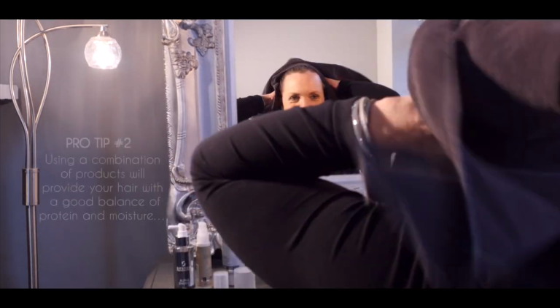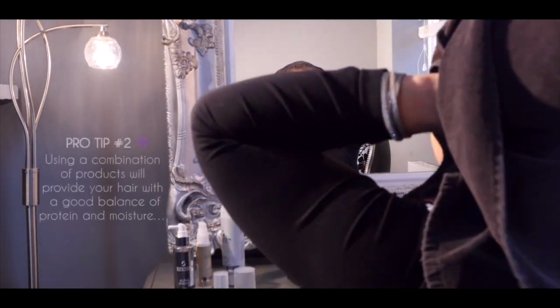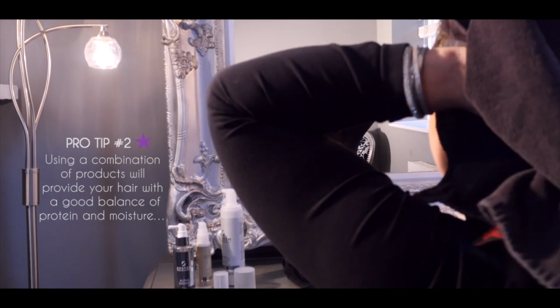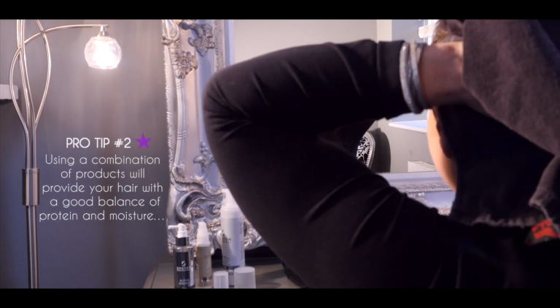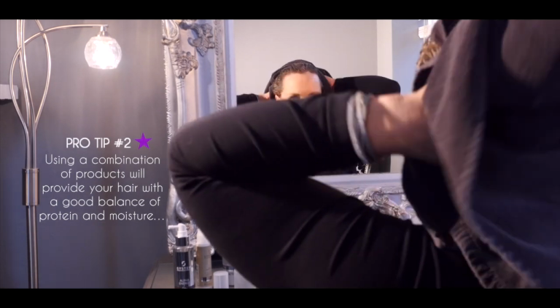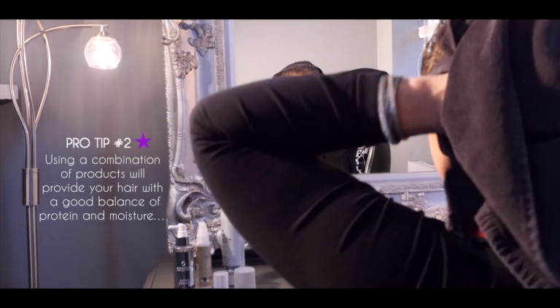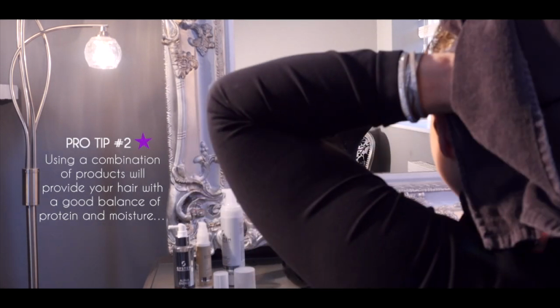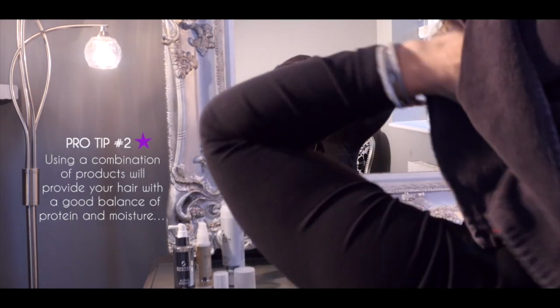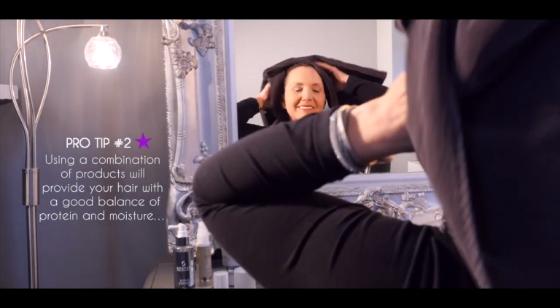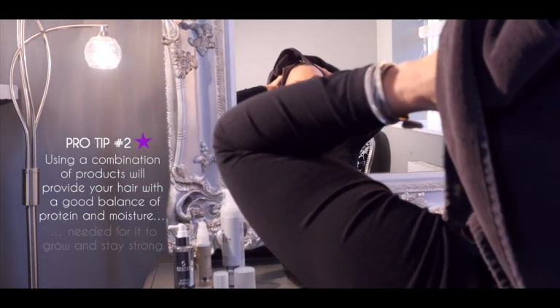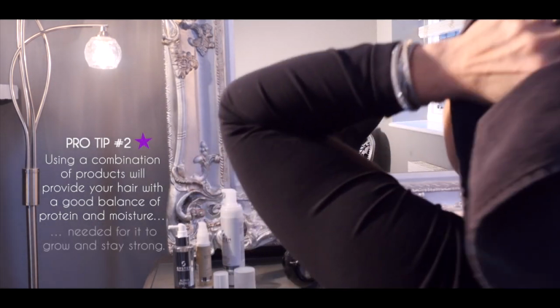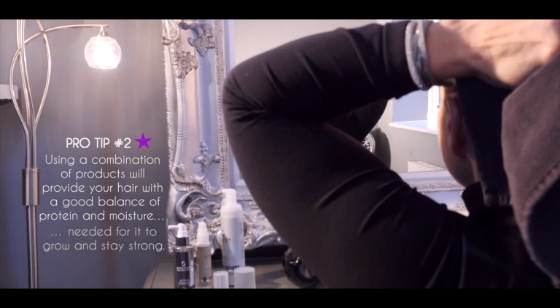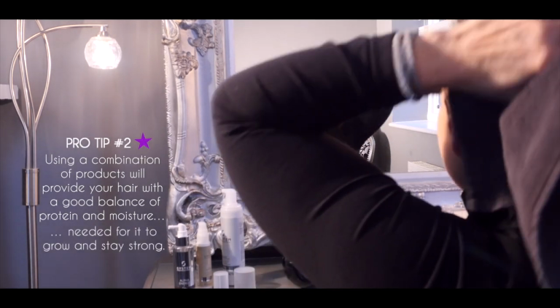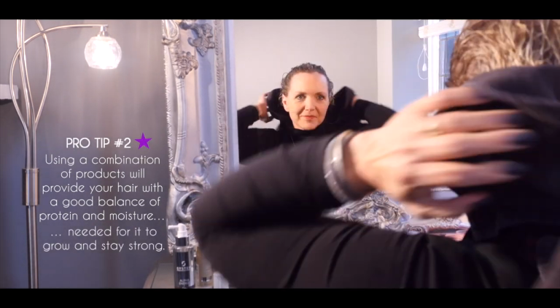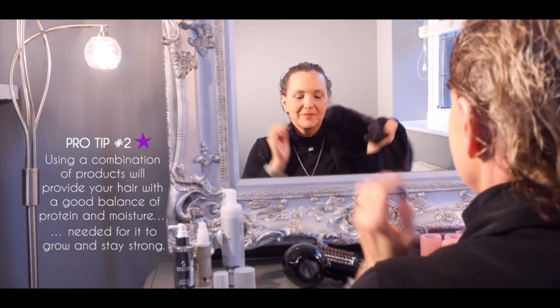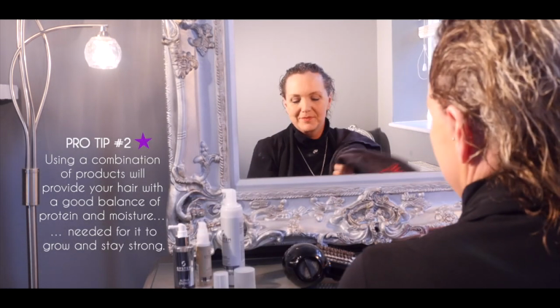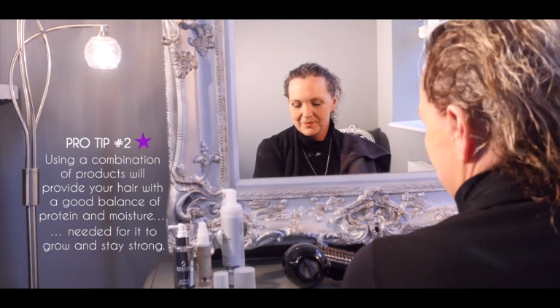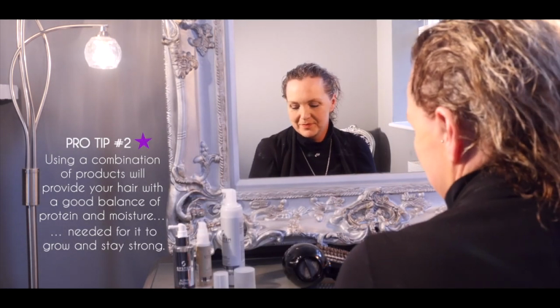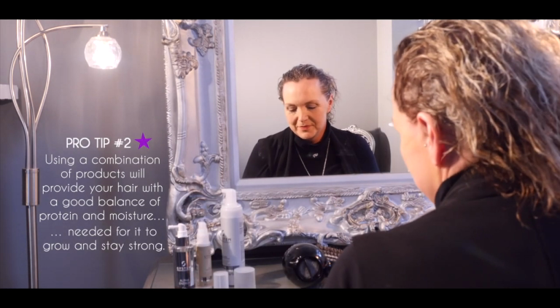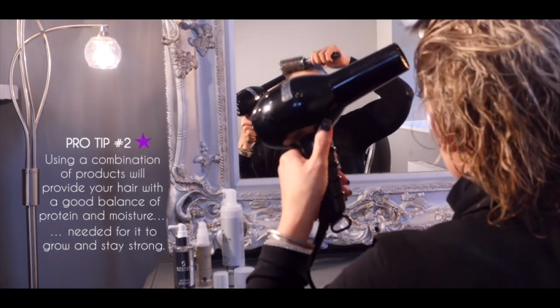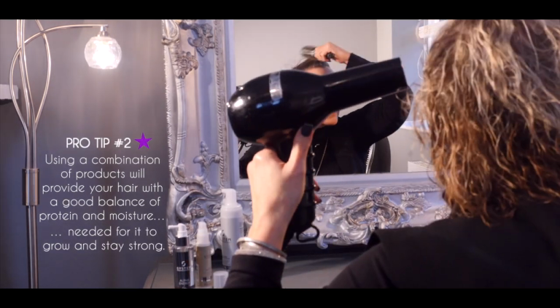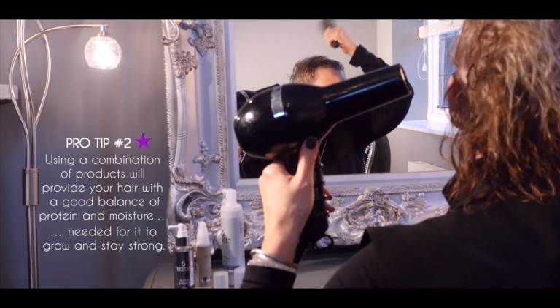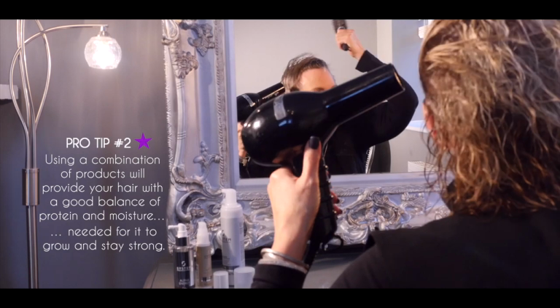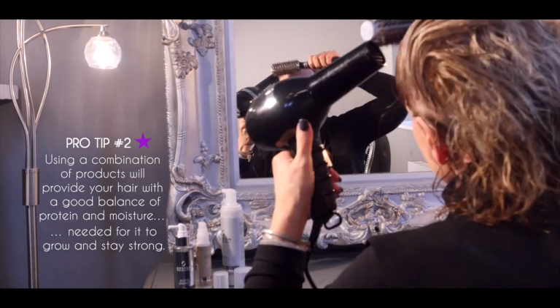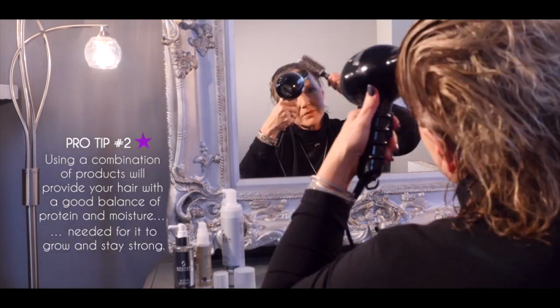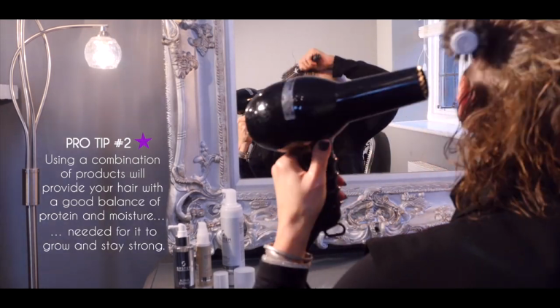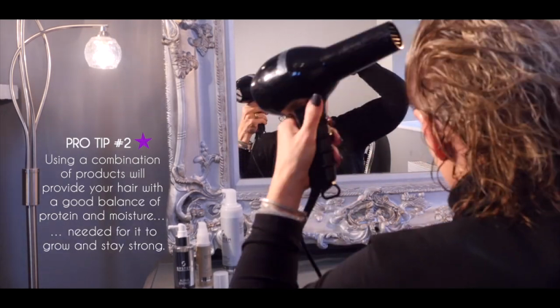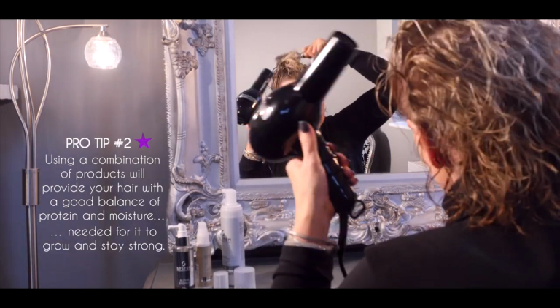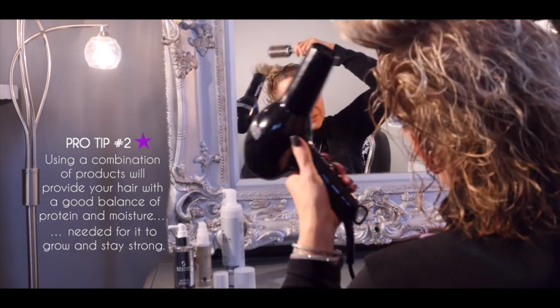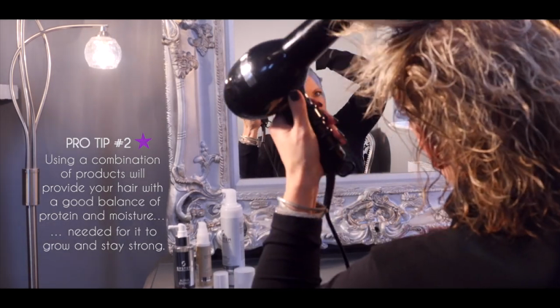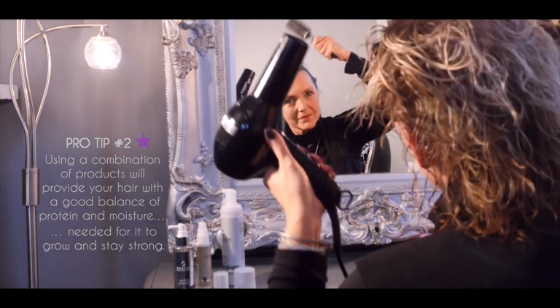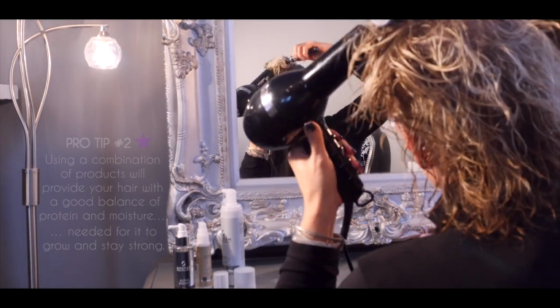Pro tip number two: using a combination of products provides your hair with a good balance of protein and moisture needed for it to grow and stay strong.